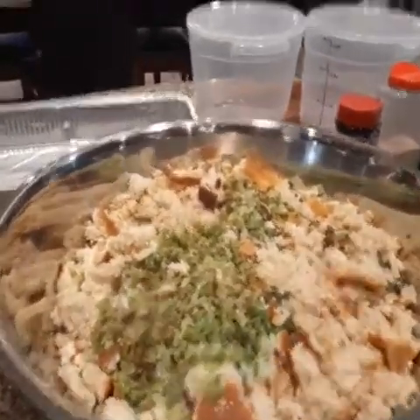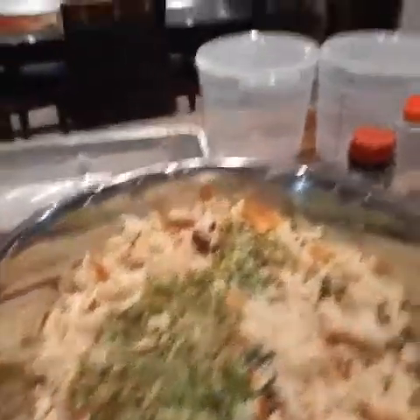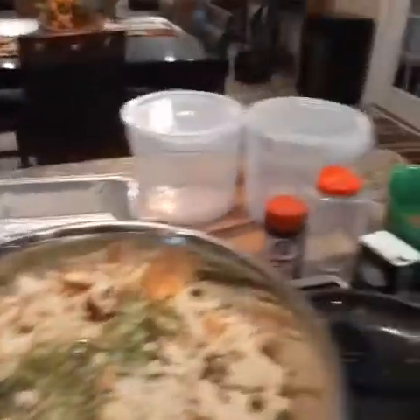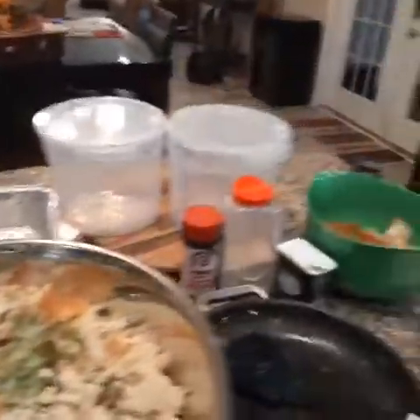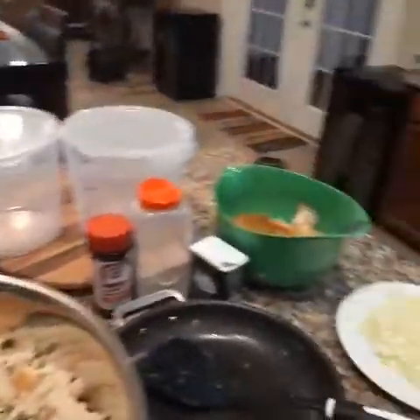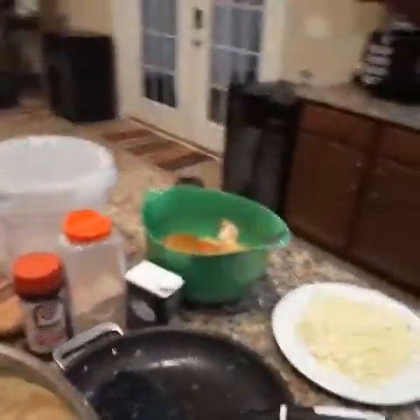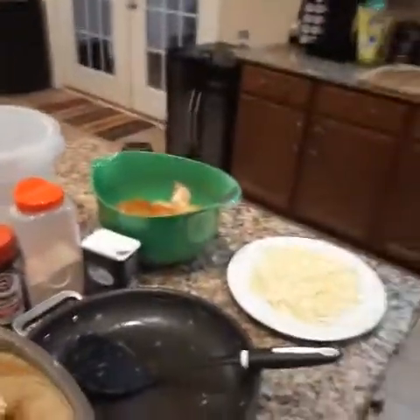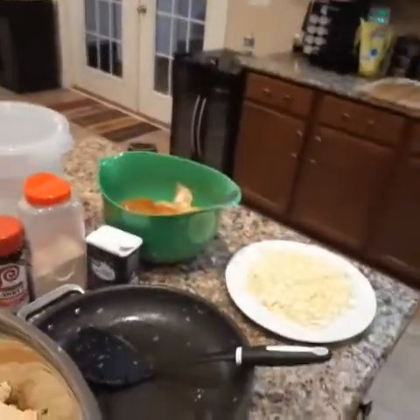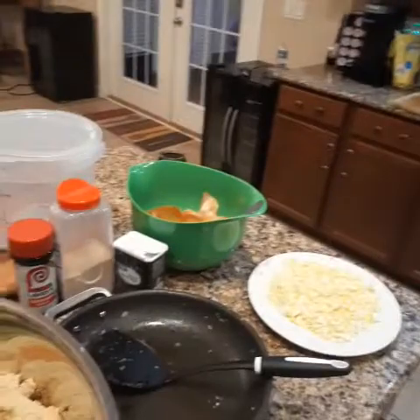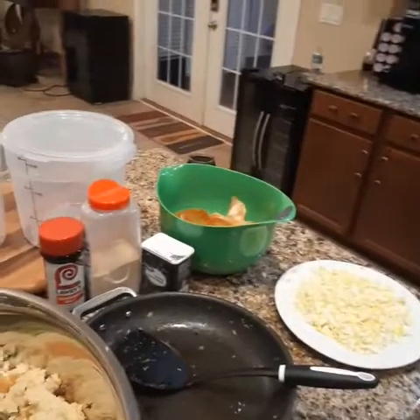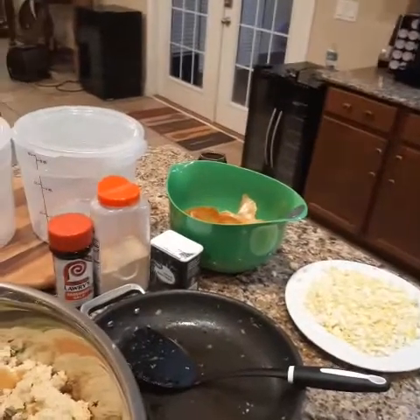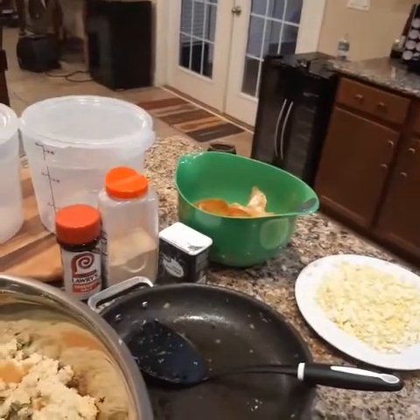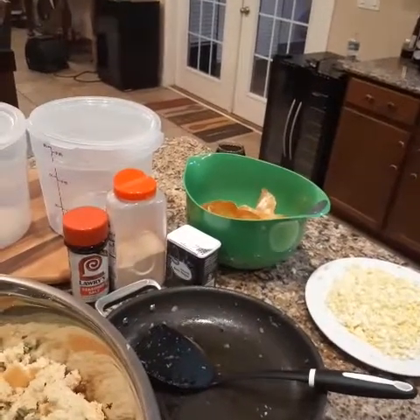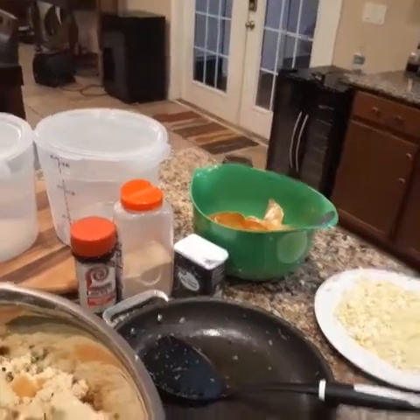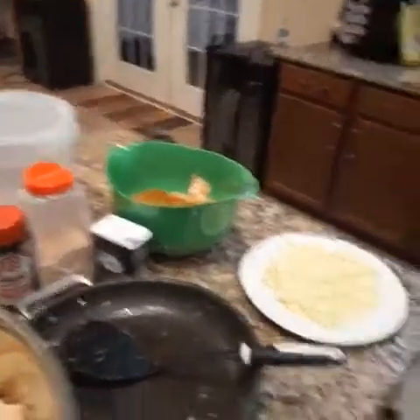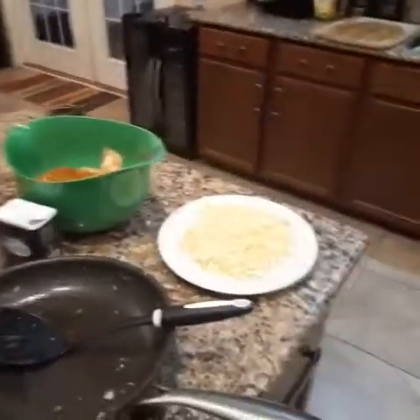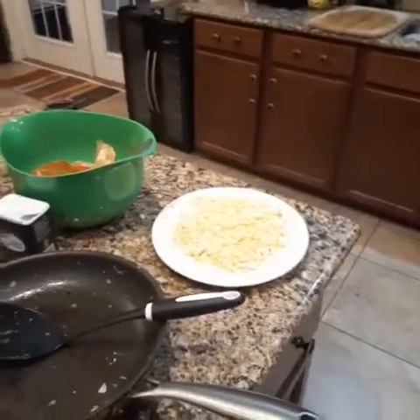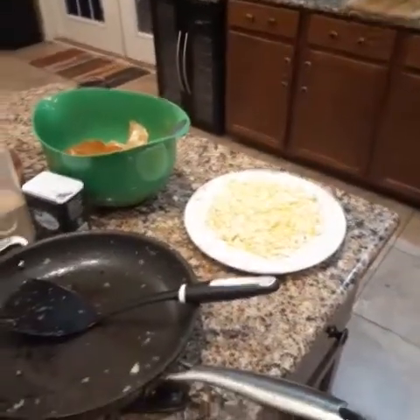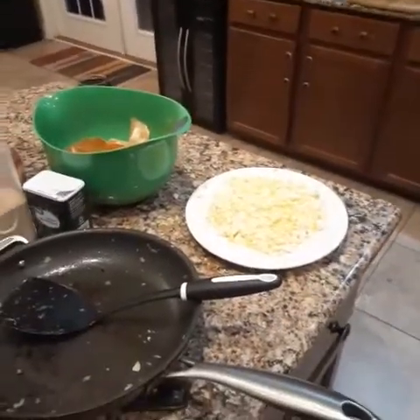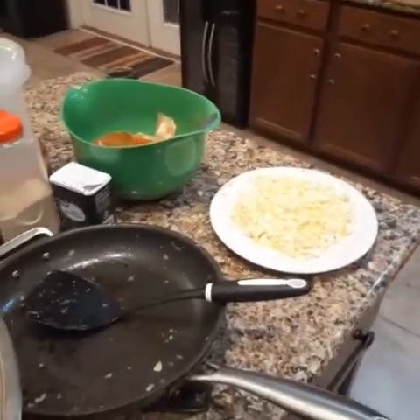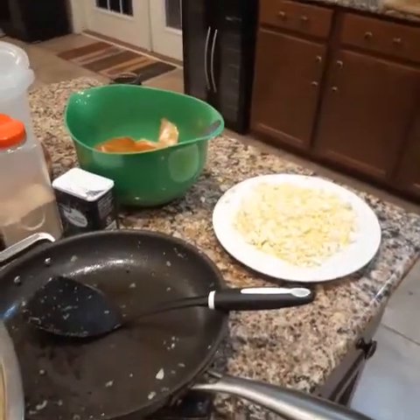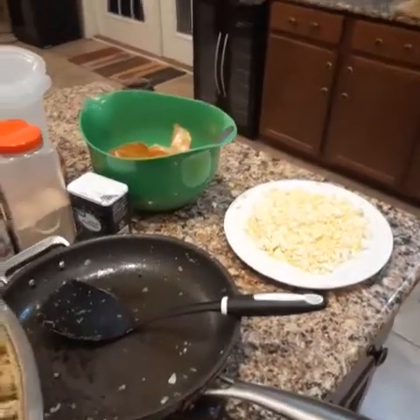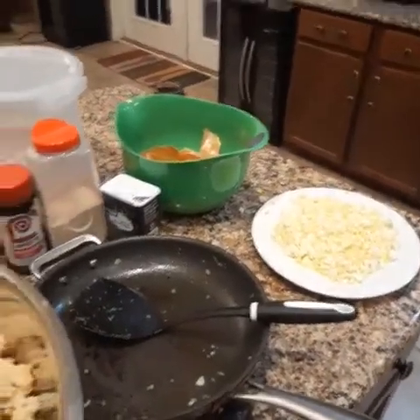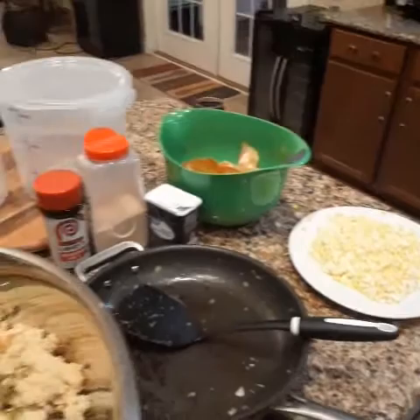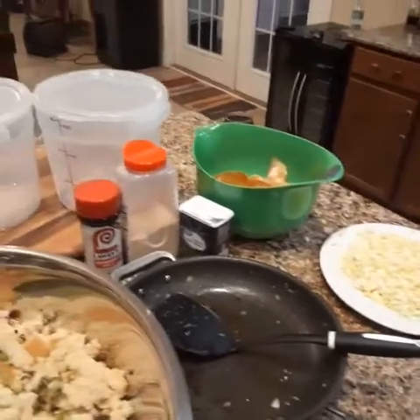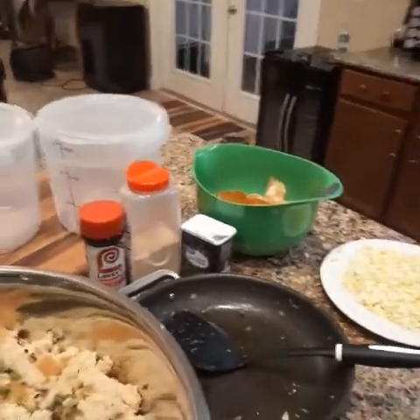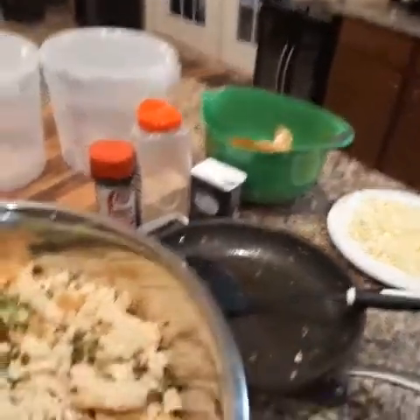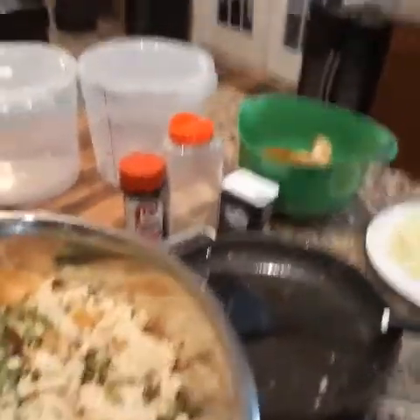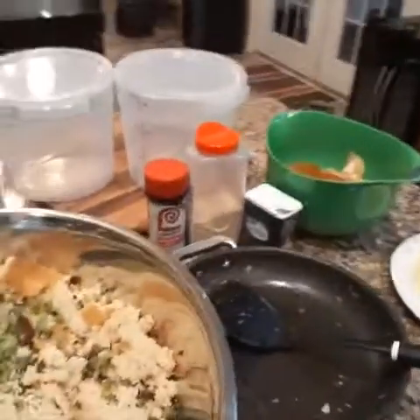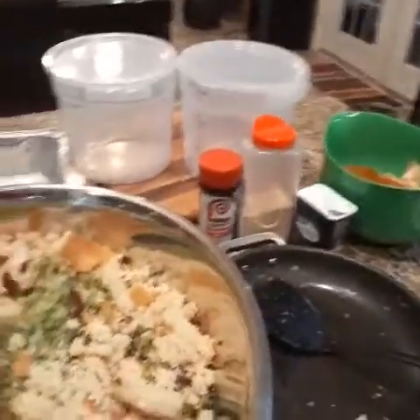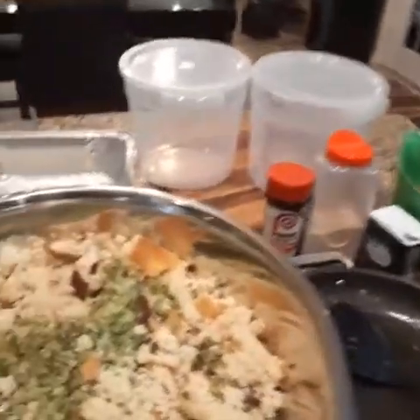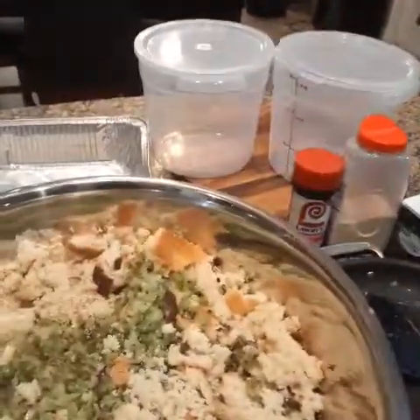Best homemade dressing you've probably ever had. And with the eggs — this is something new — I want you guys to really, really try this.